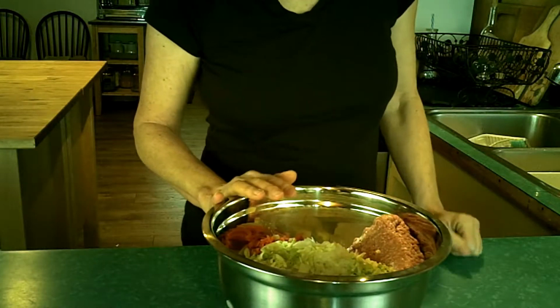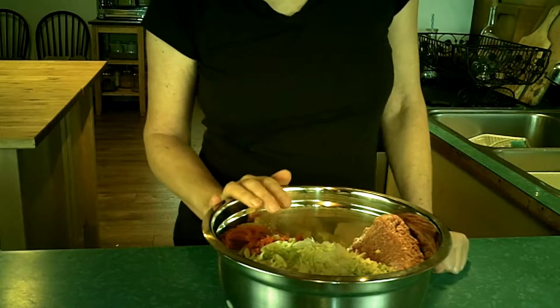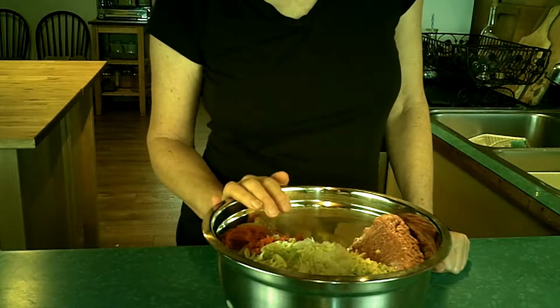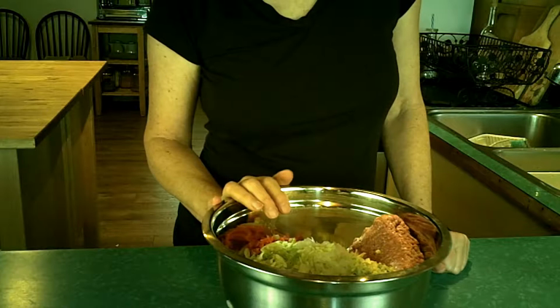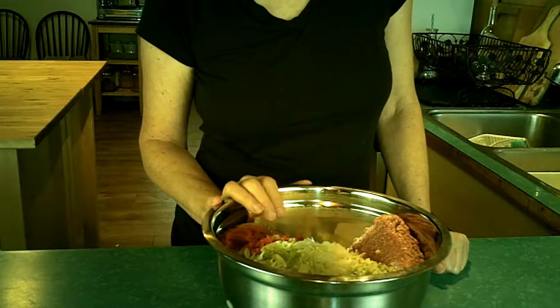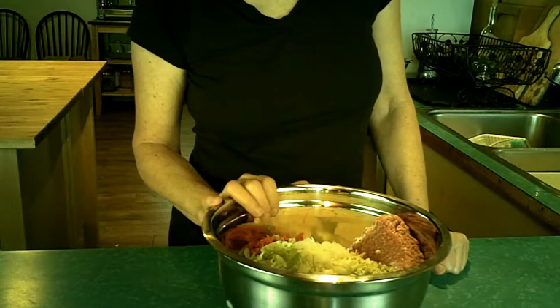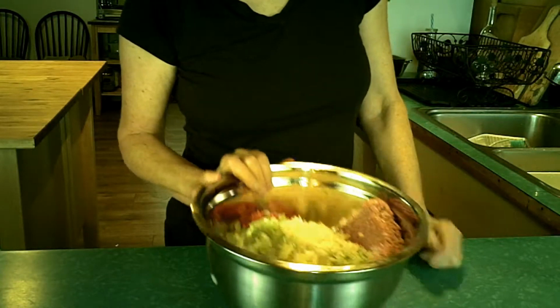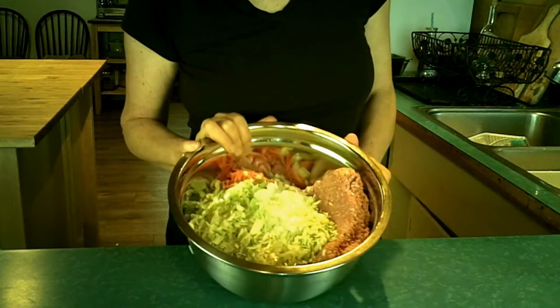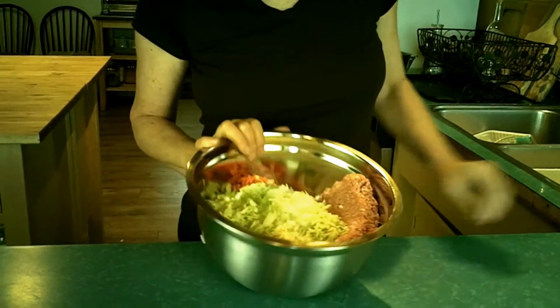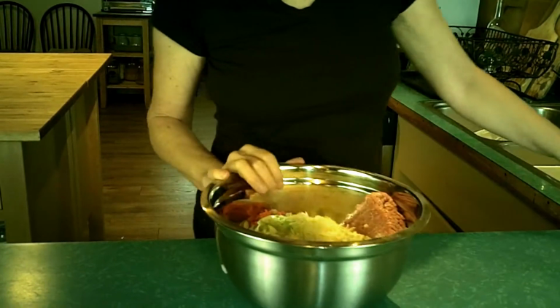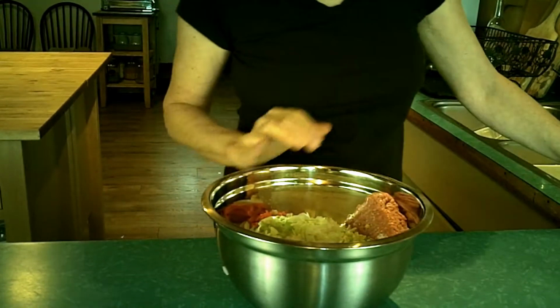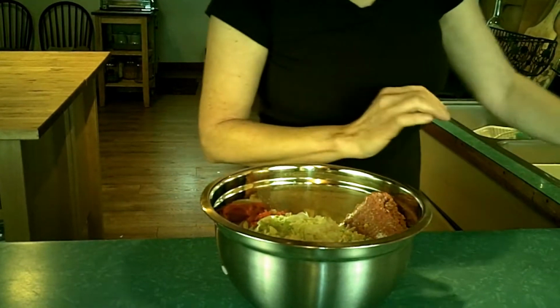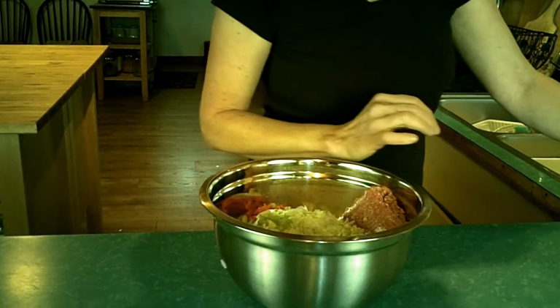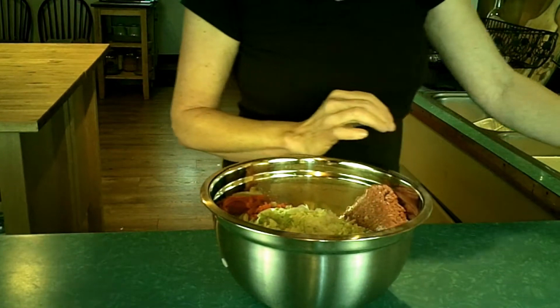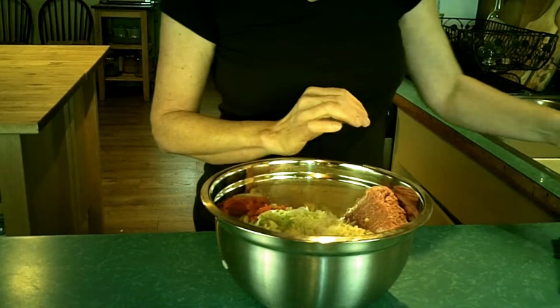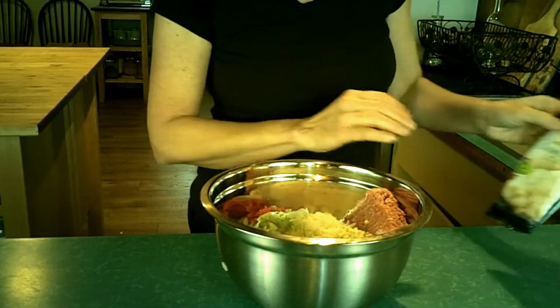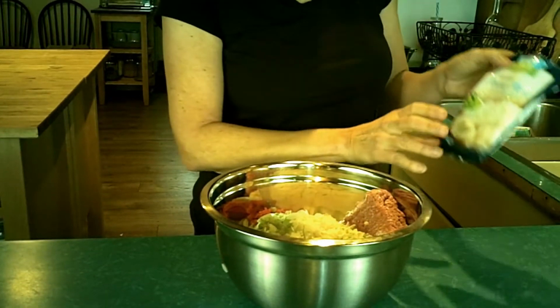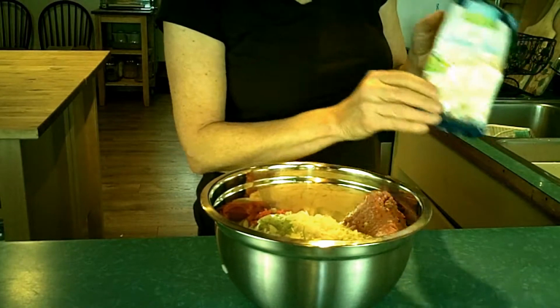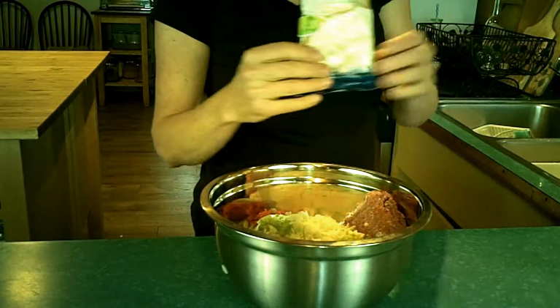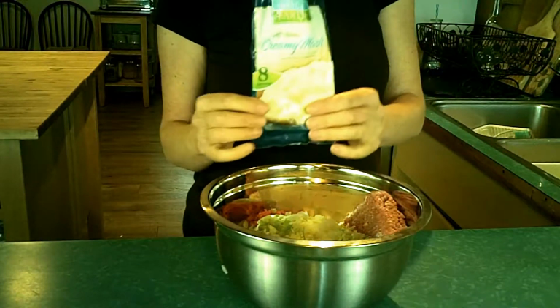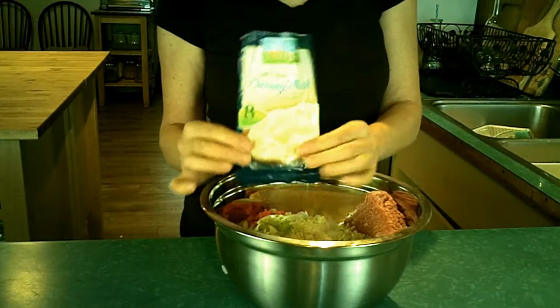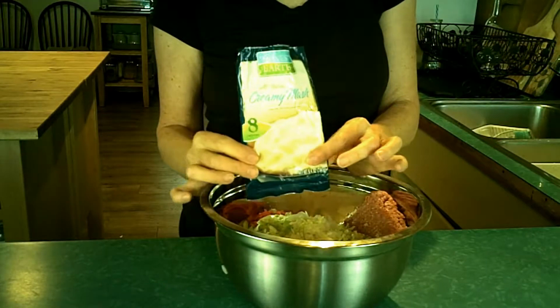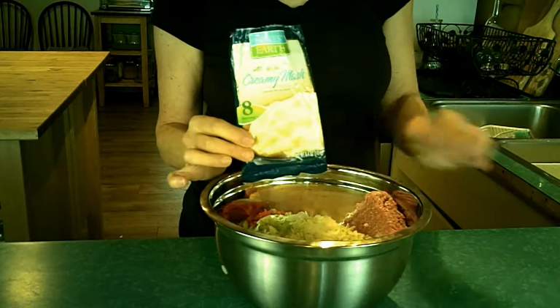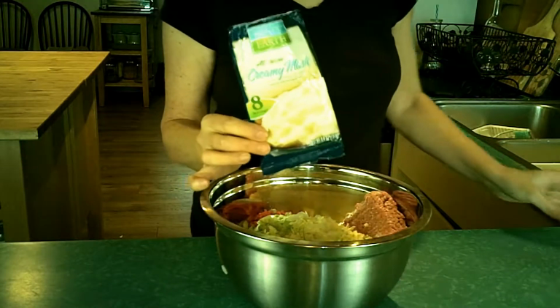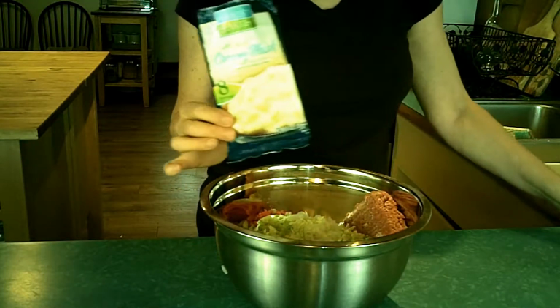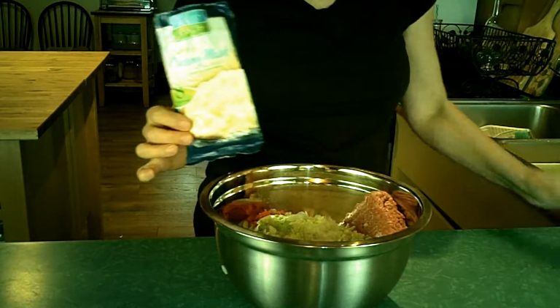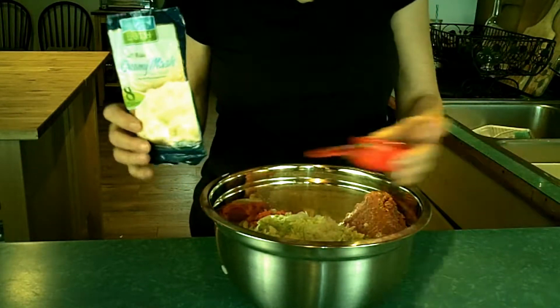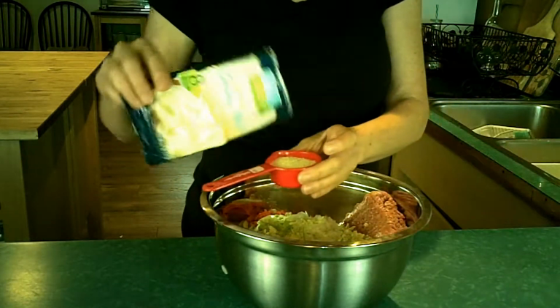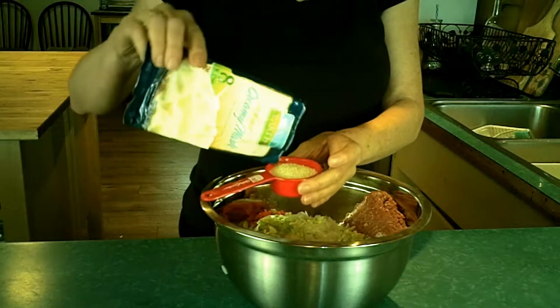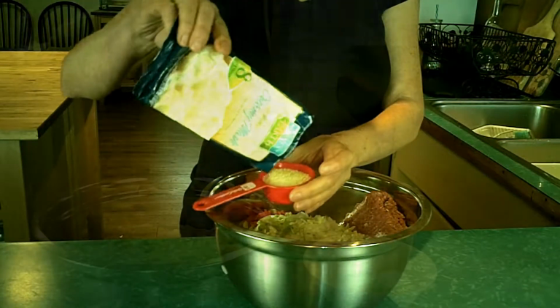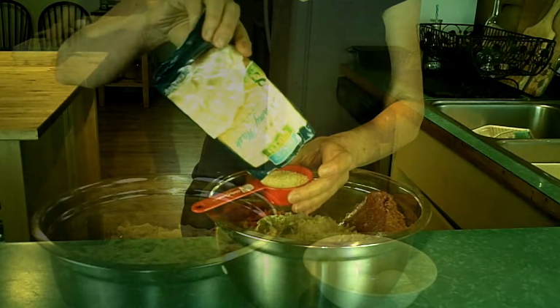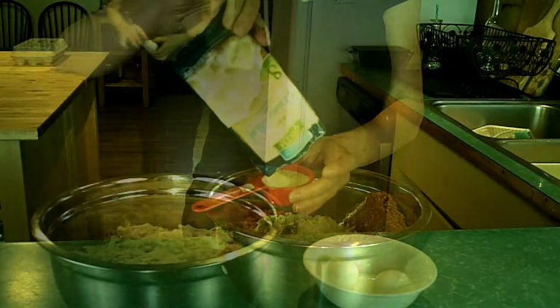We need a binder, and I'm not using bread, so what I'm using is instant mashed potatoes. Any kind will do. I've been using the stuff I get at Costco, and I'm going to have about a quarter cup of instant potatoes.